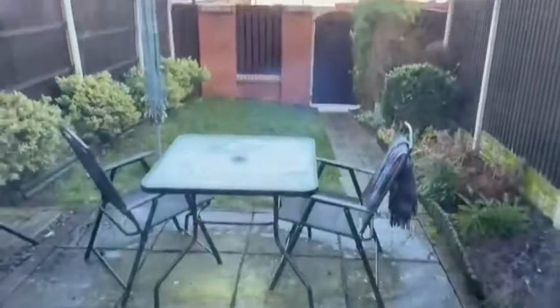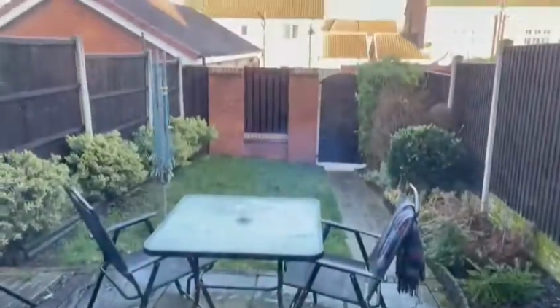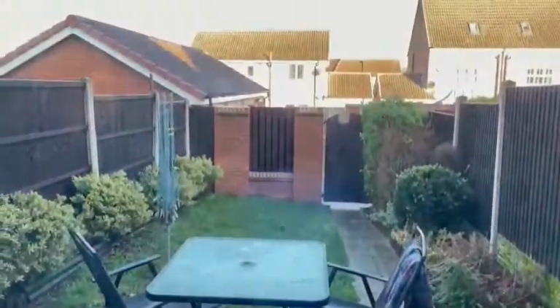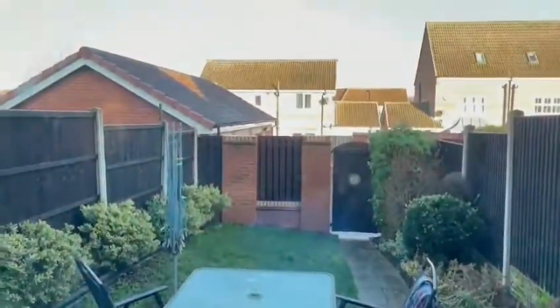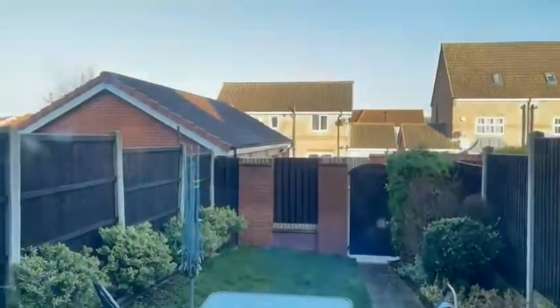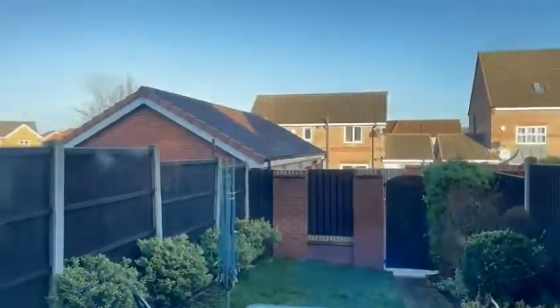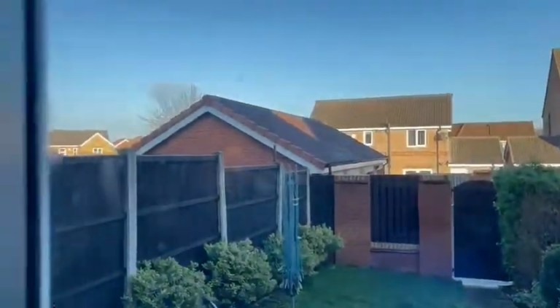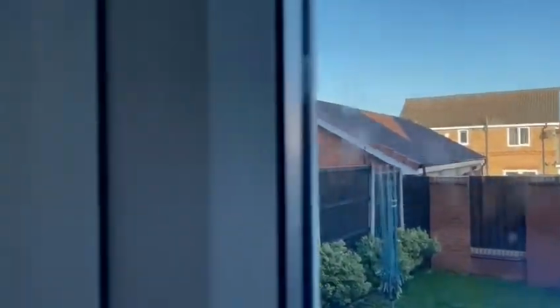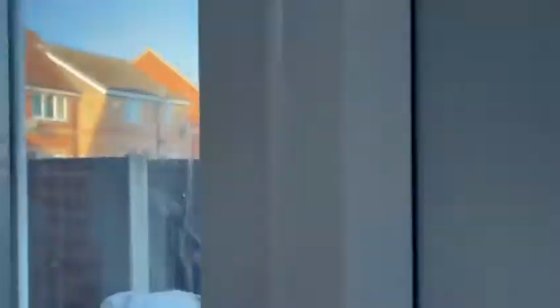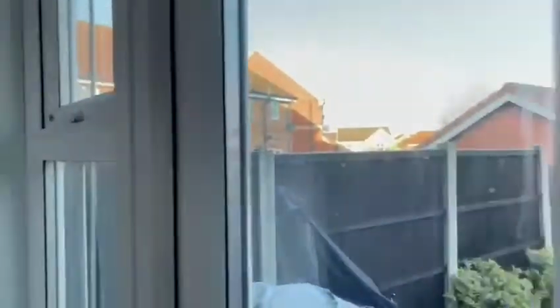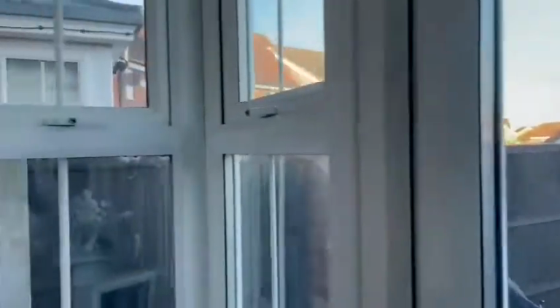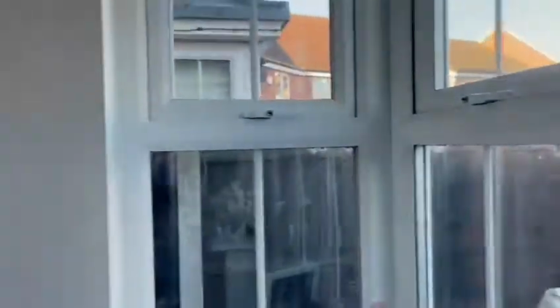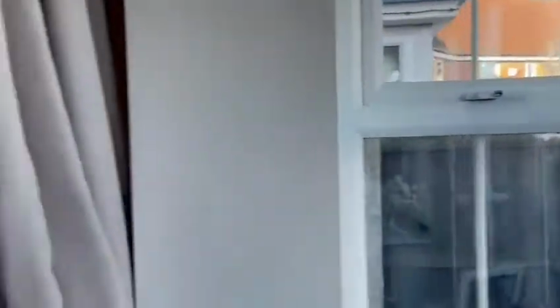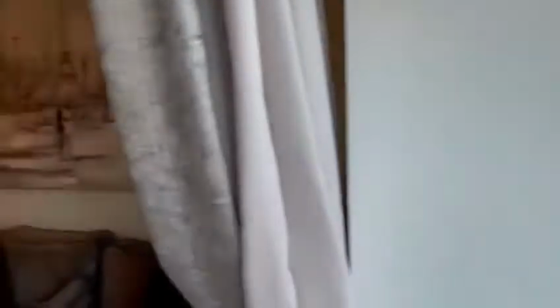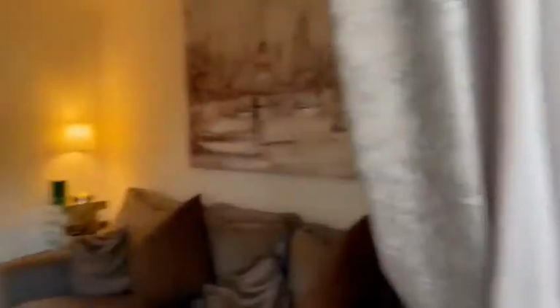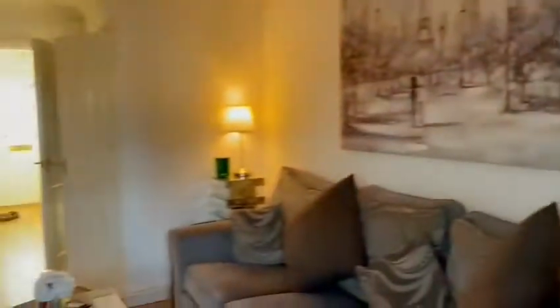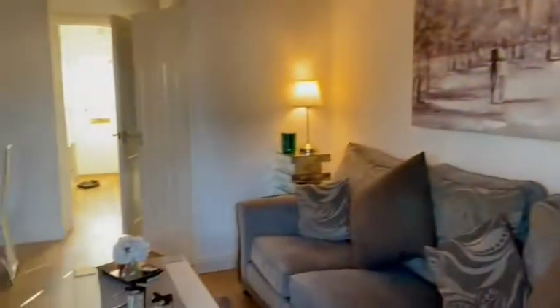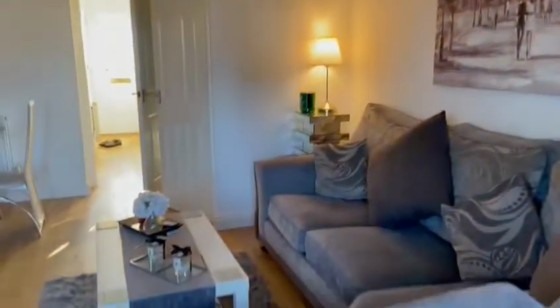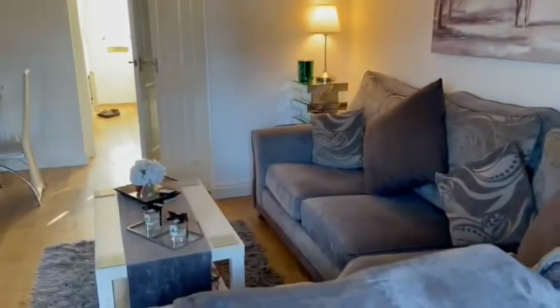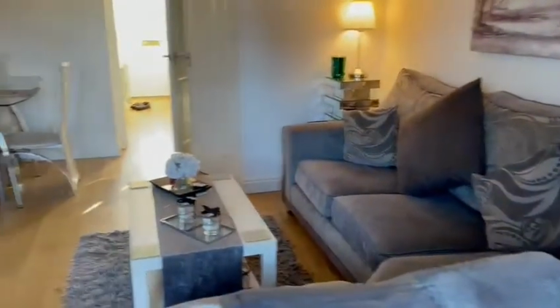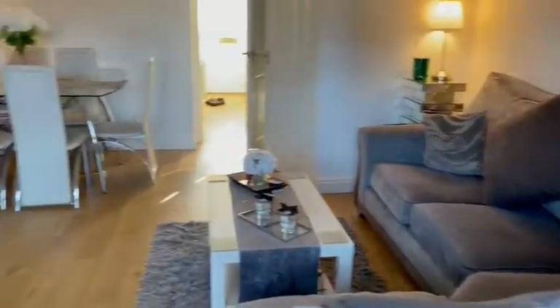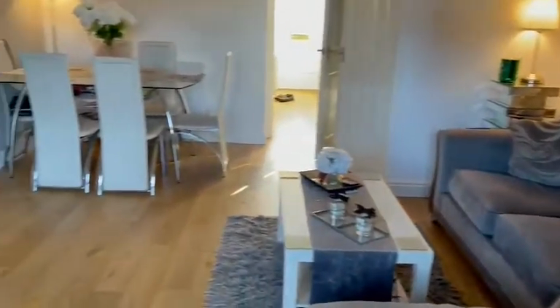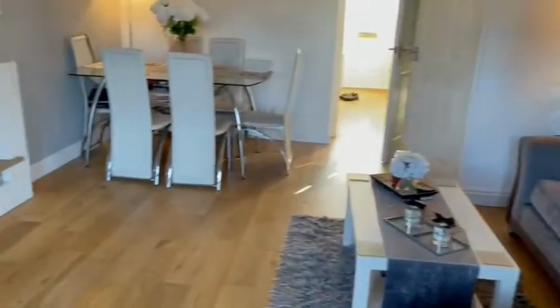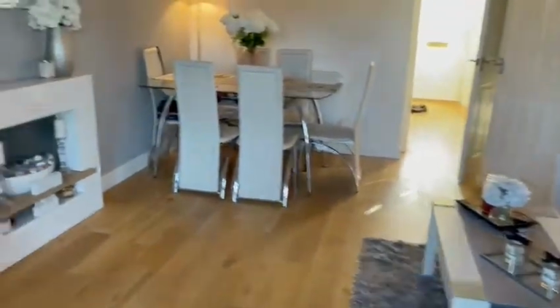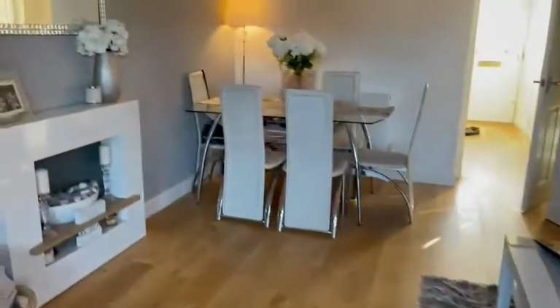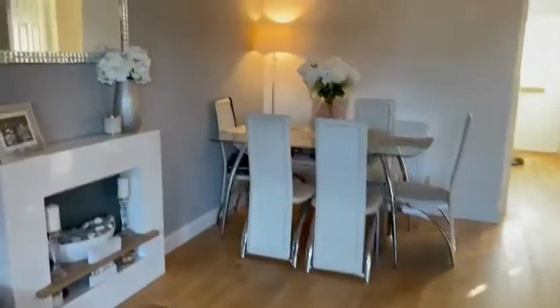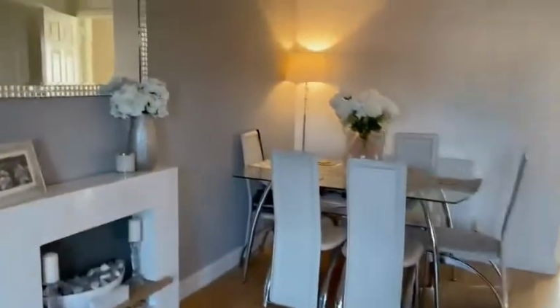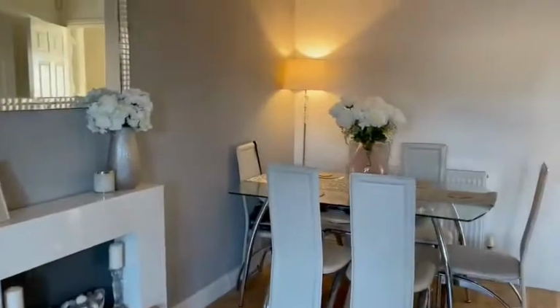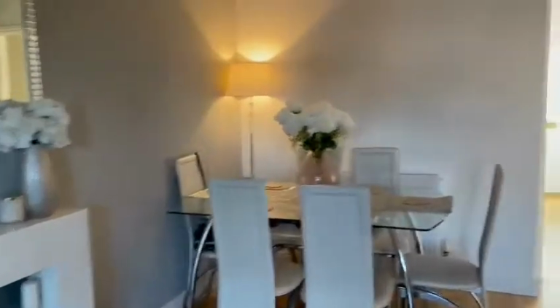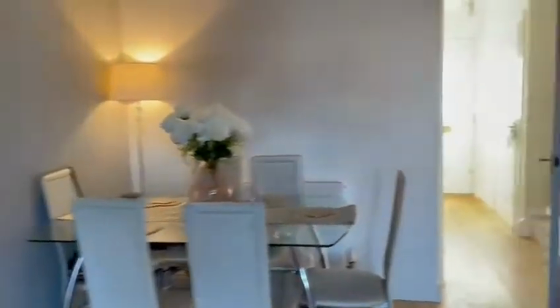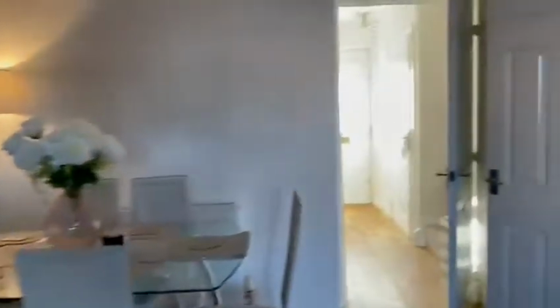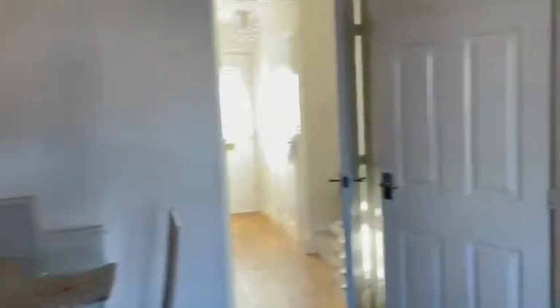As you can see, the garden is fully enclosed. And to the right-hand side, we have a large storage cupboard that can also double up as a utility.